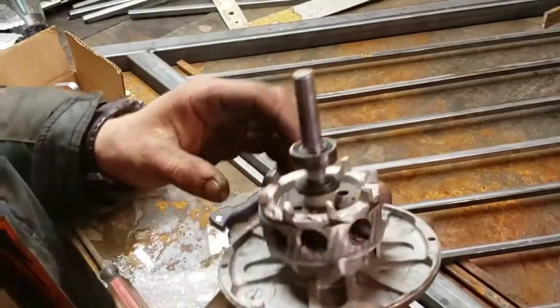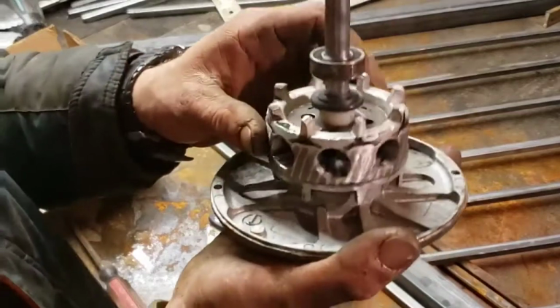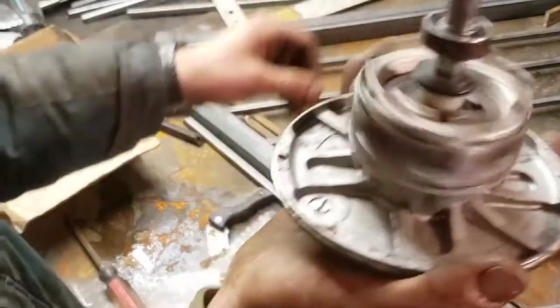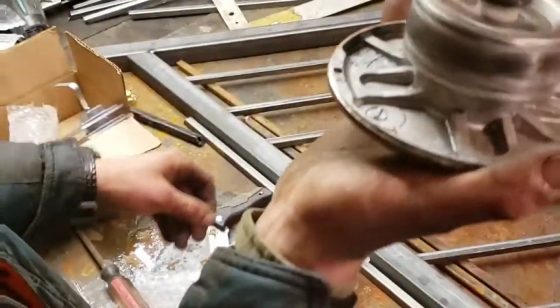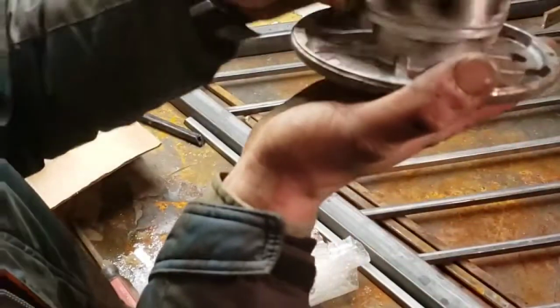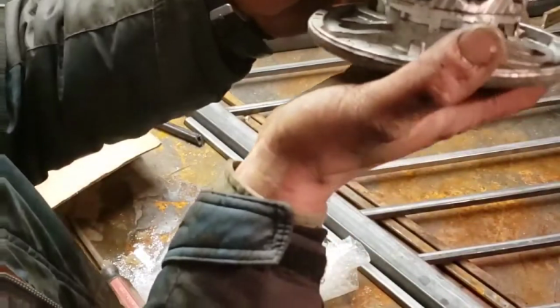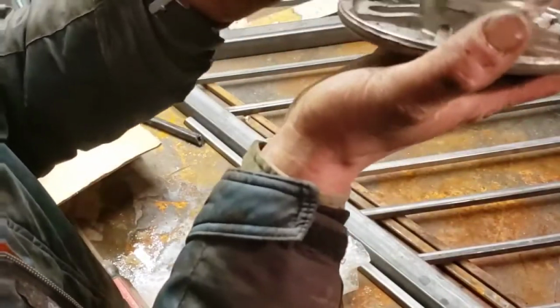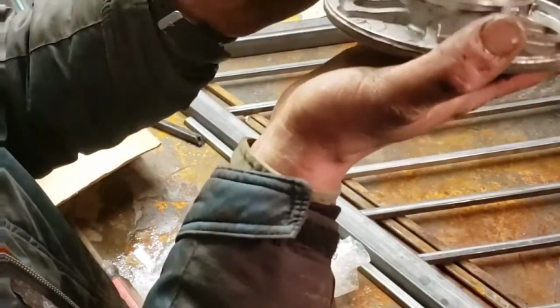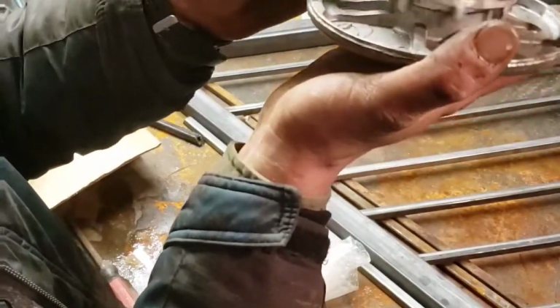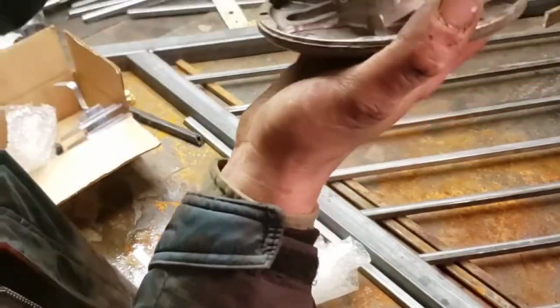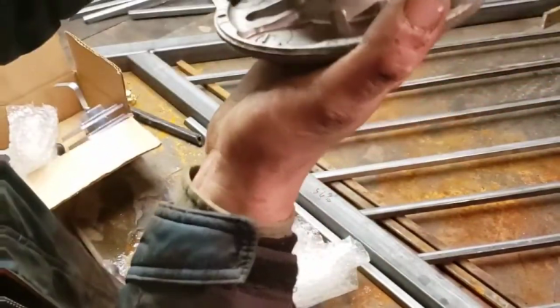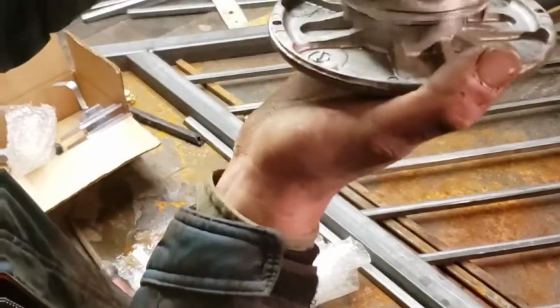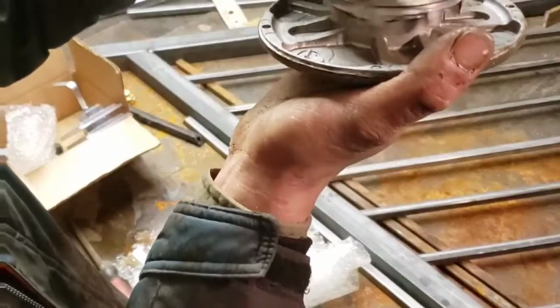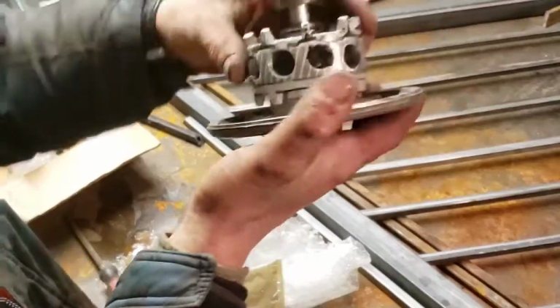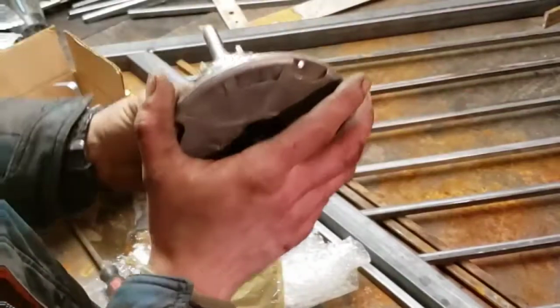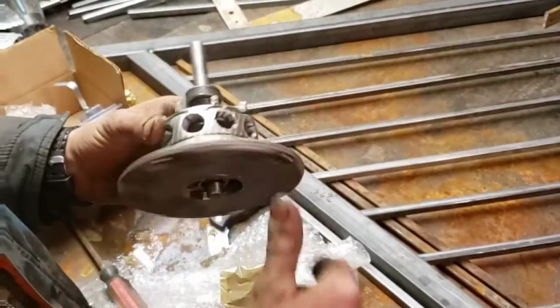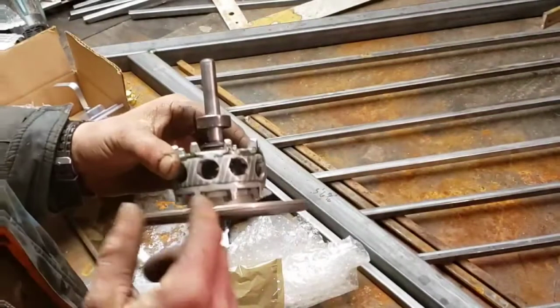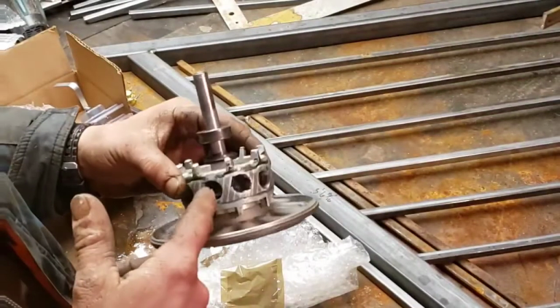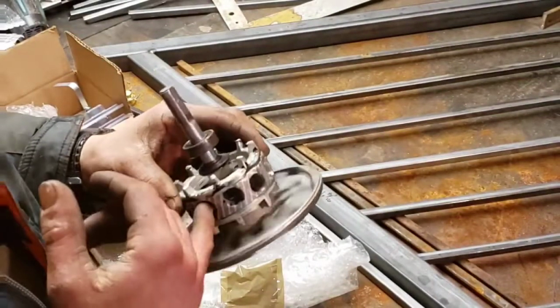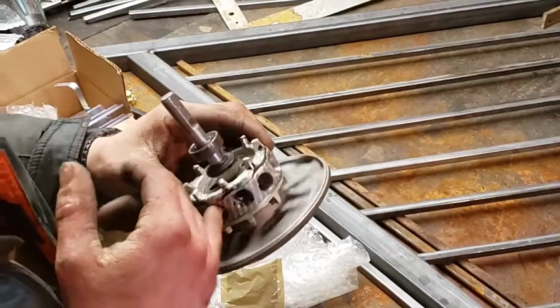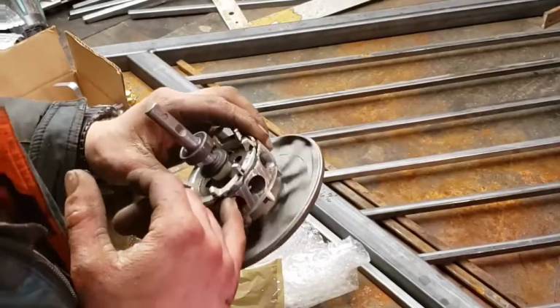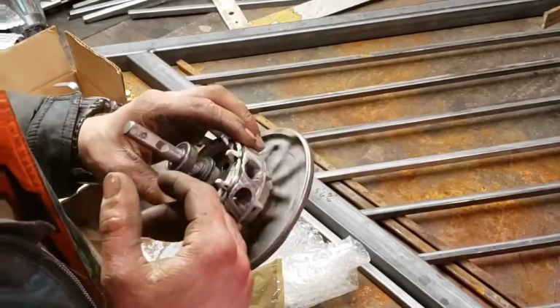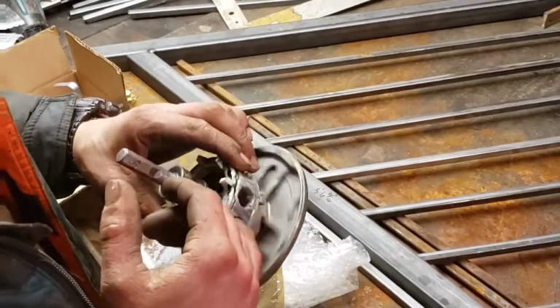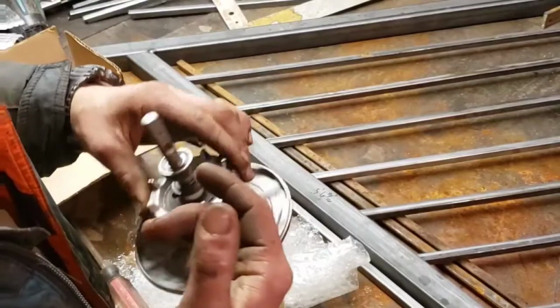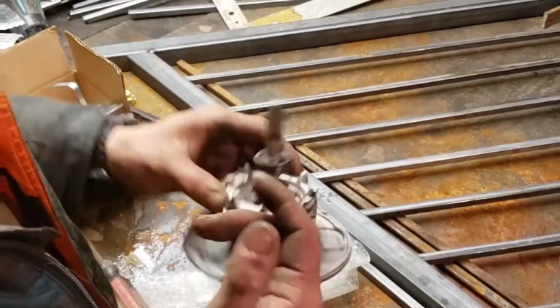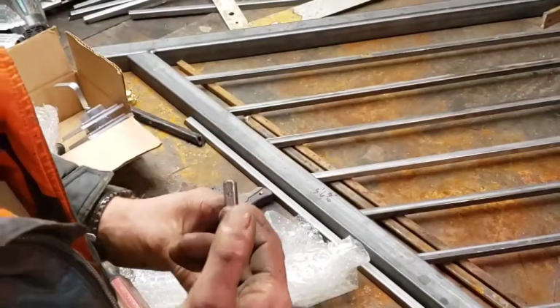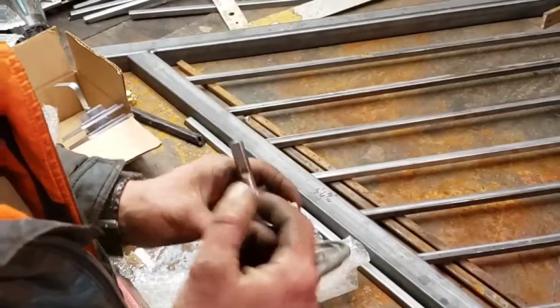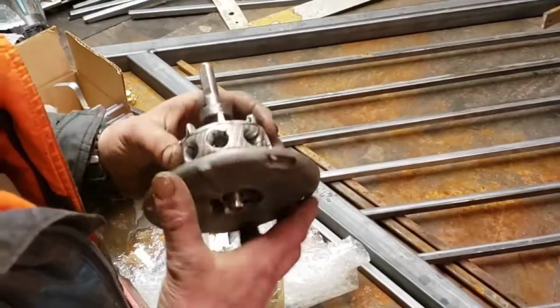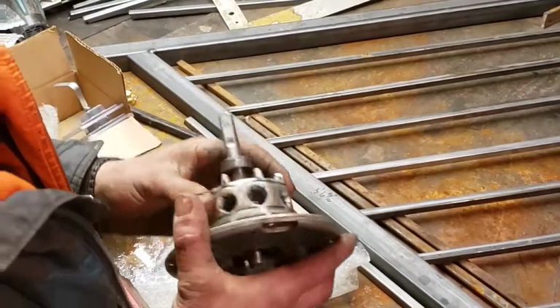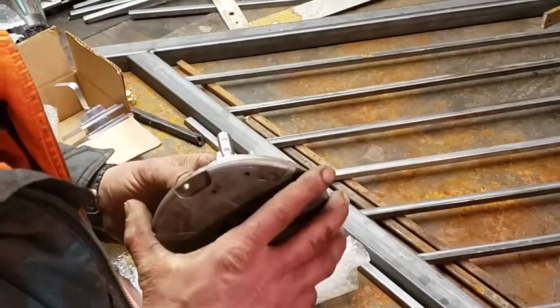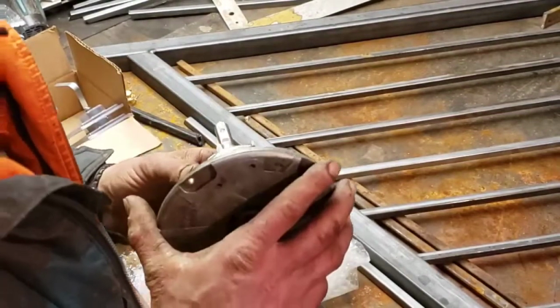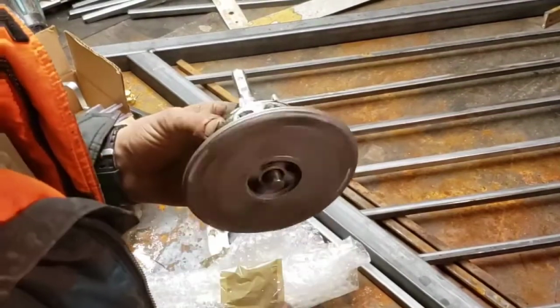As for the rotor — I drilled my own holes in it. None of these holes were in there originally; it was just a solid rotor. I took it and drilled all these holes, which was very much a pain in the rear.